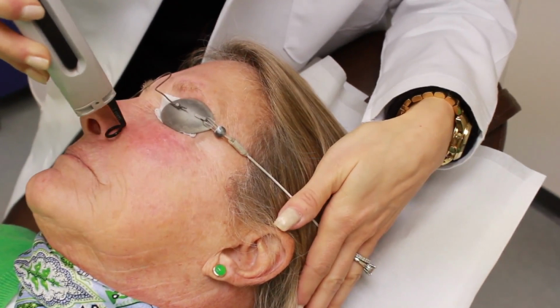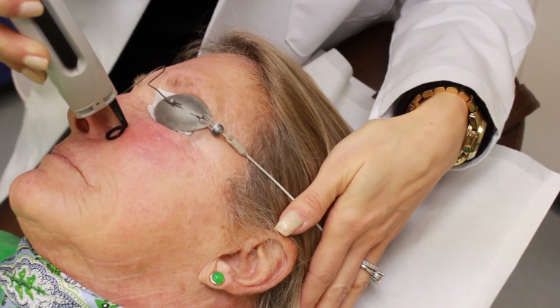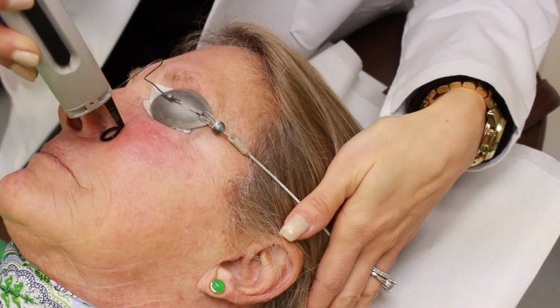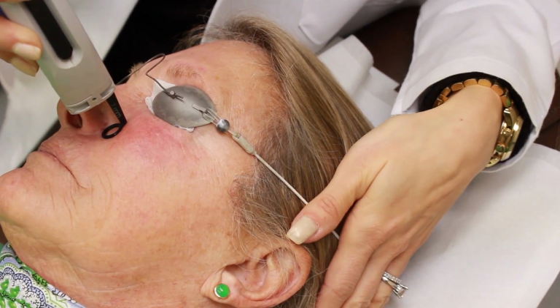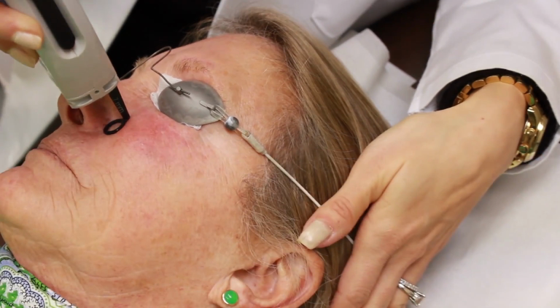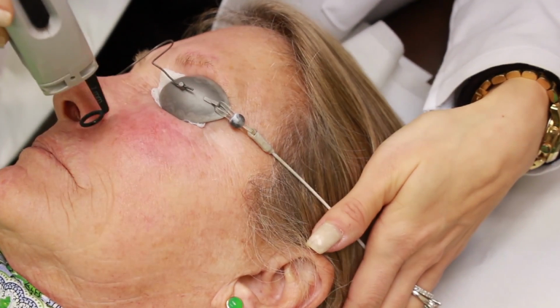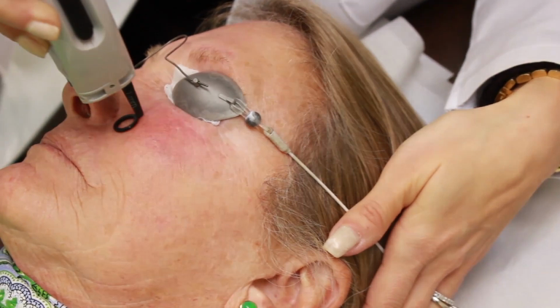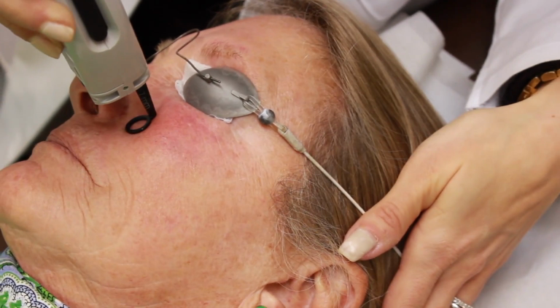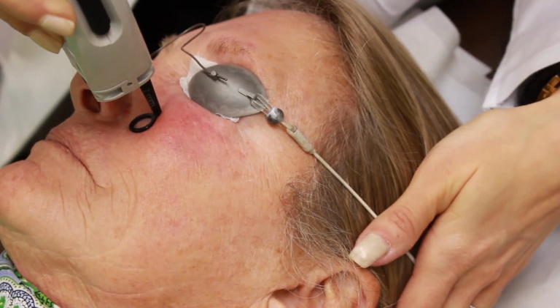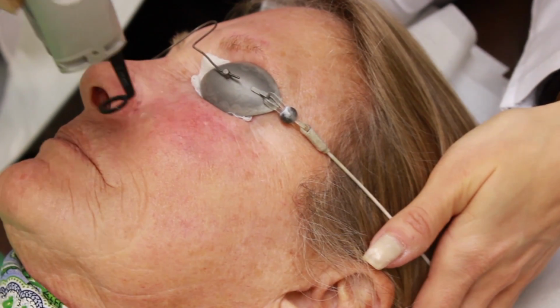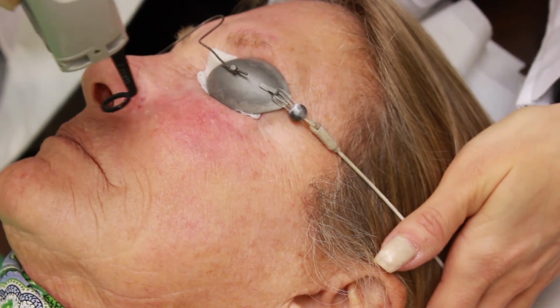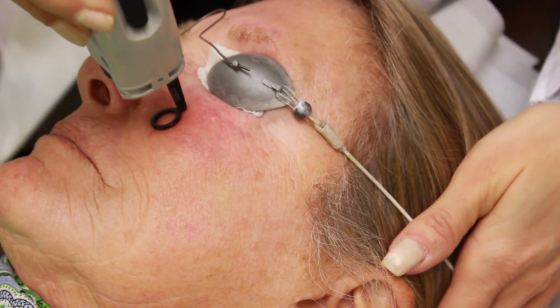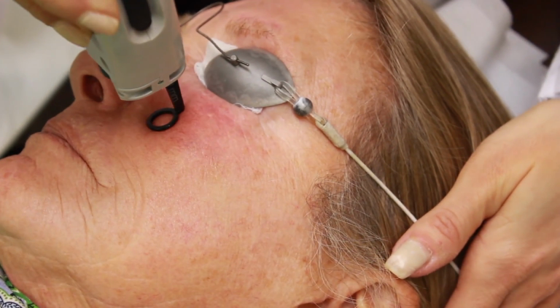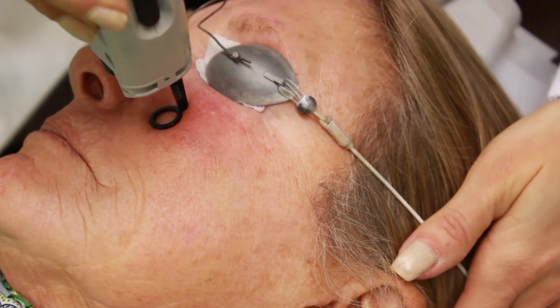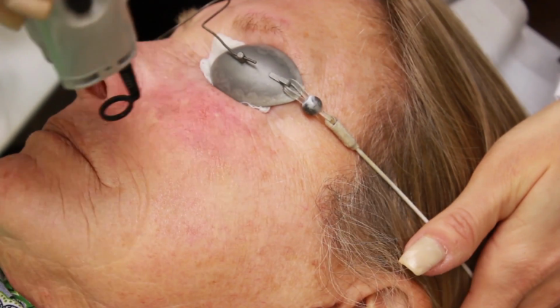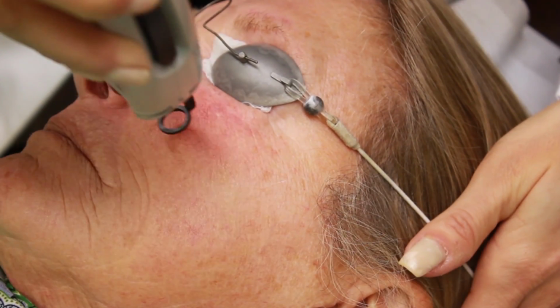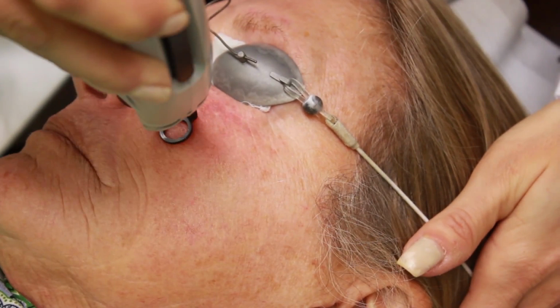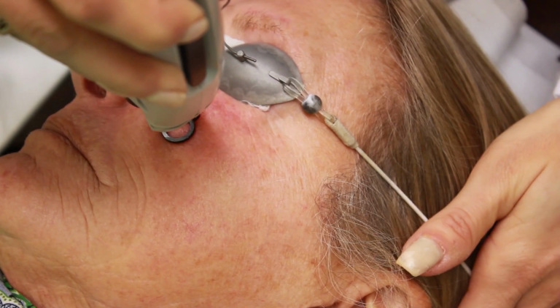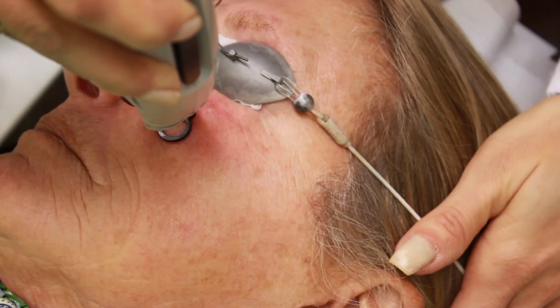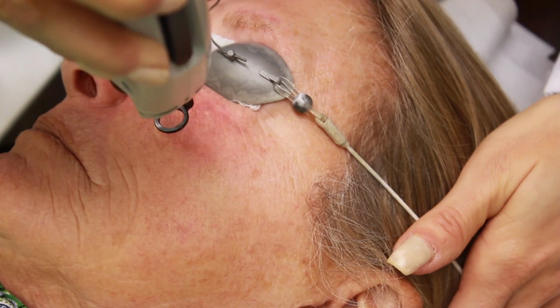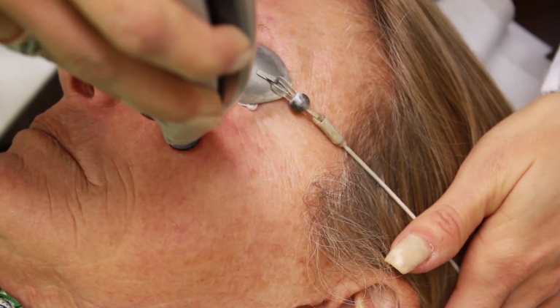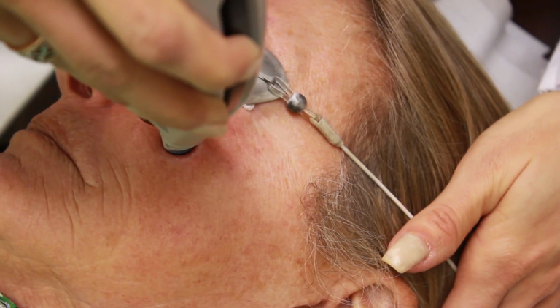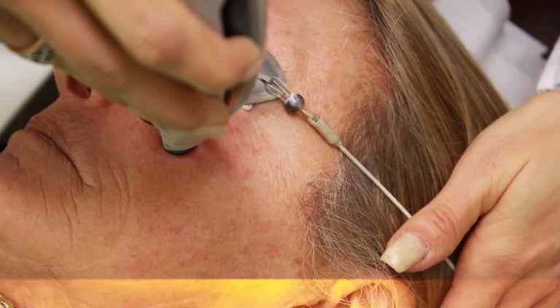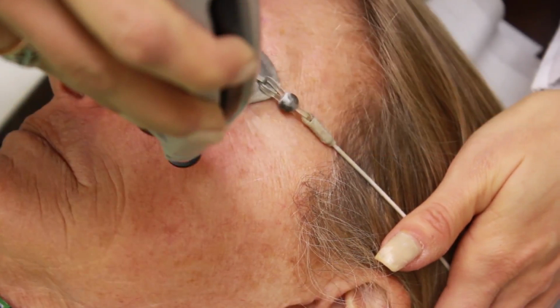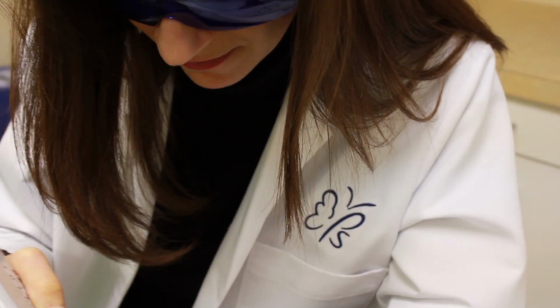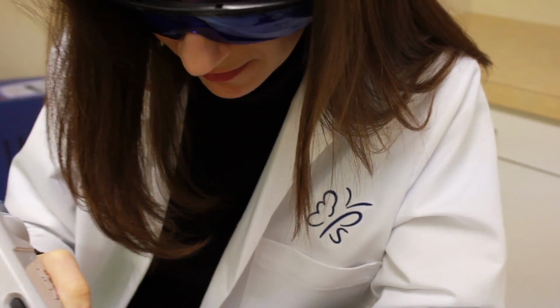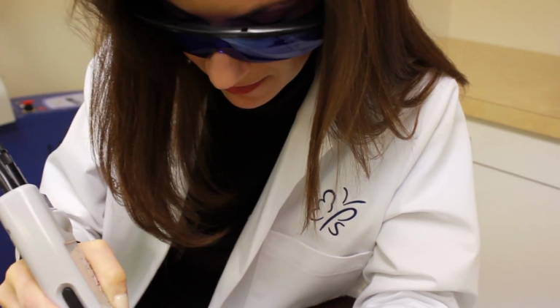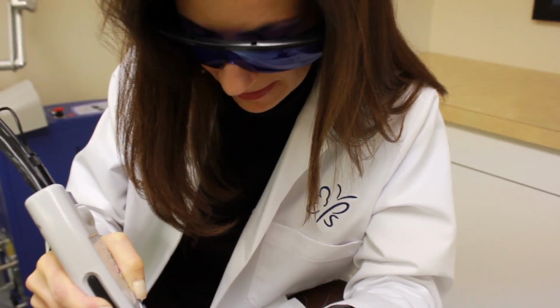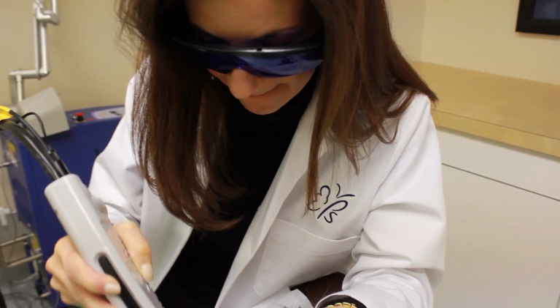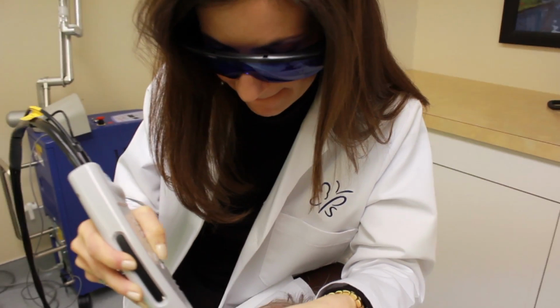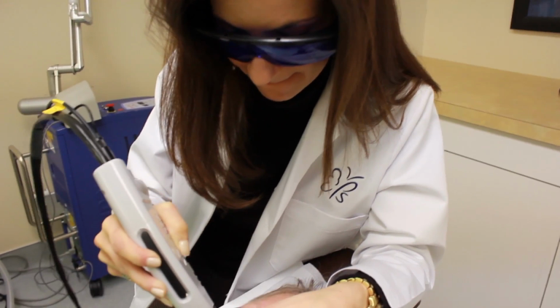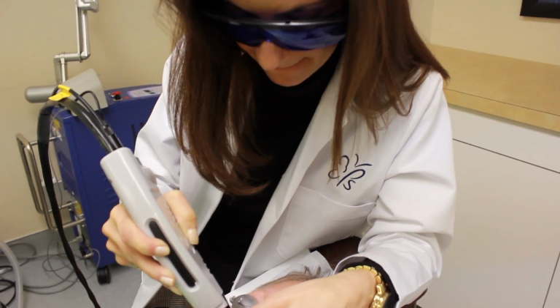Most patients compare the sensation of the laser to a warming or tingling sensation. For your comfort, the laser delivers a cooling mist onto the skin while the pulse is being emitted.